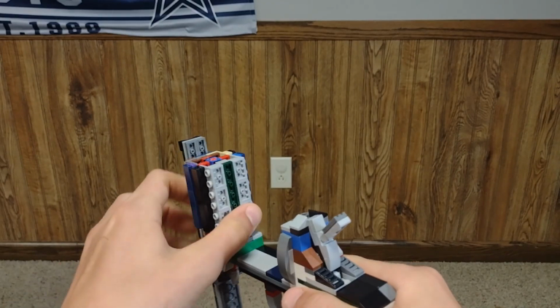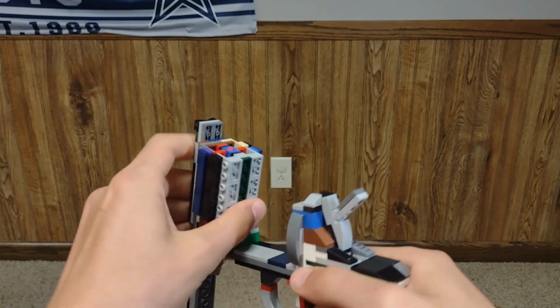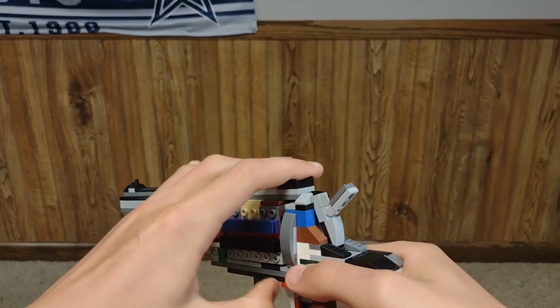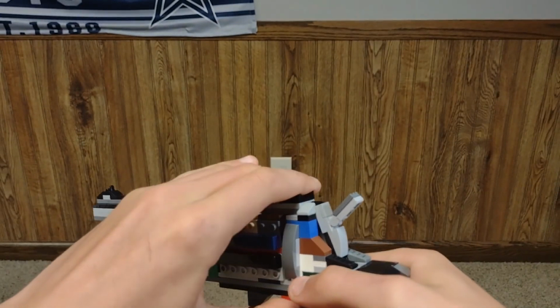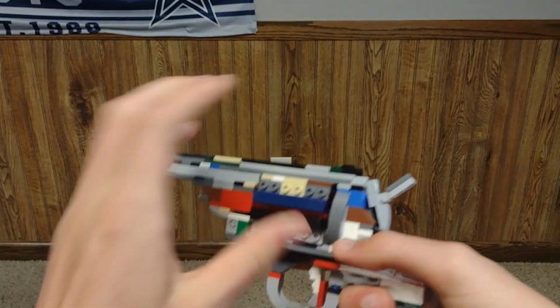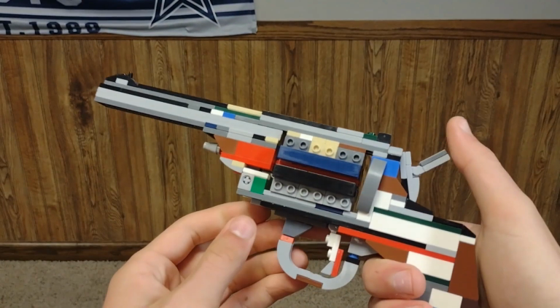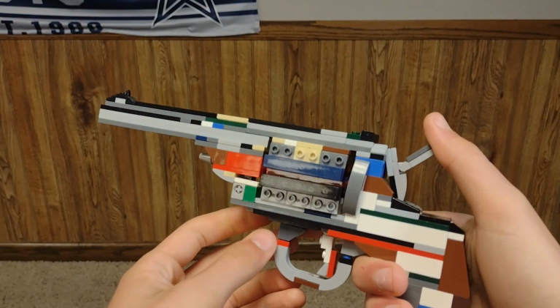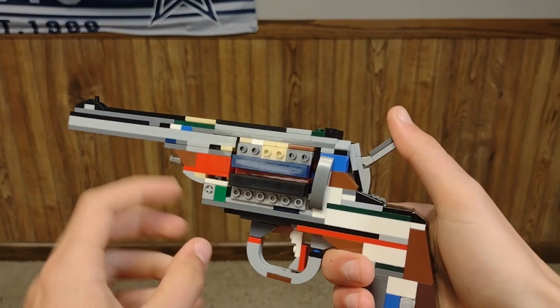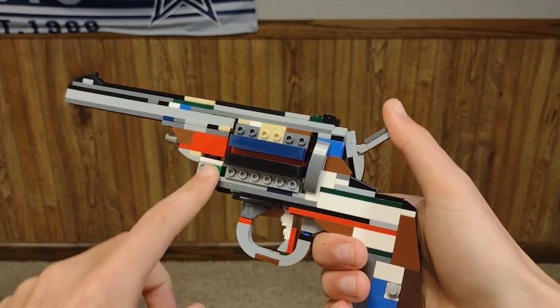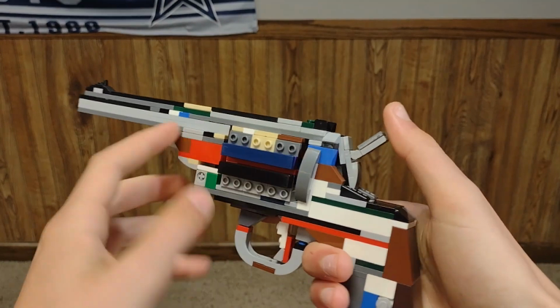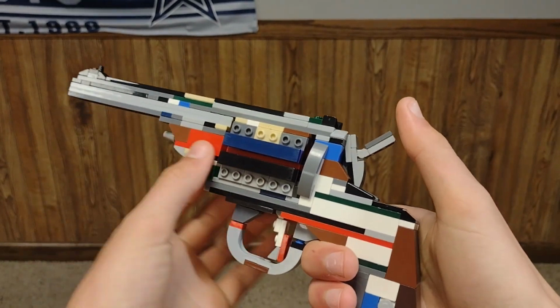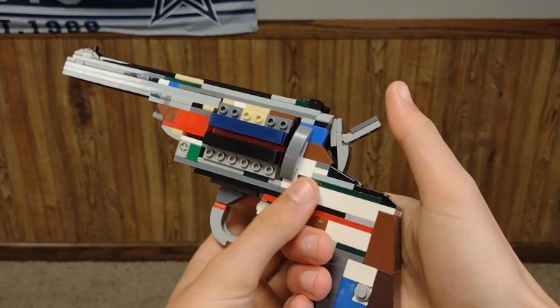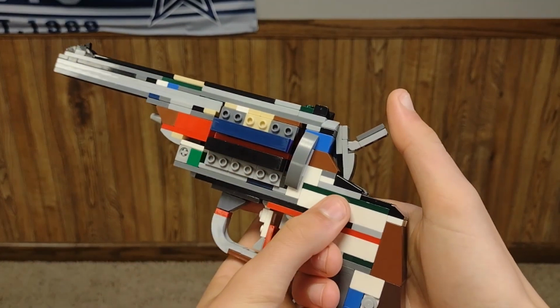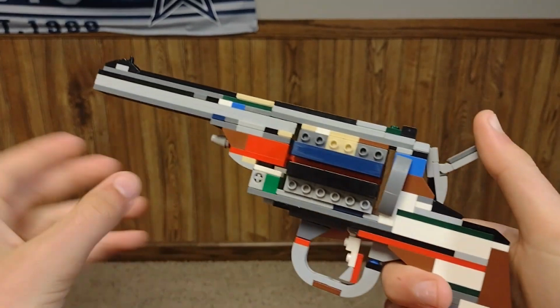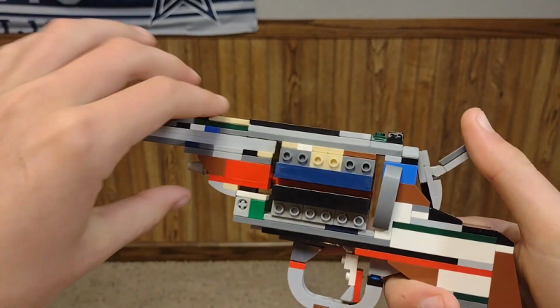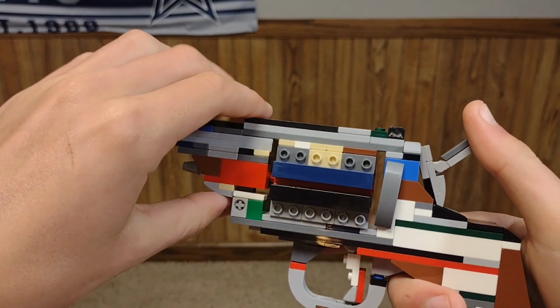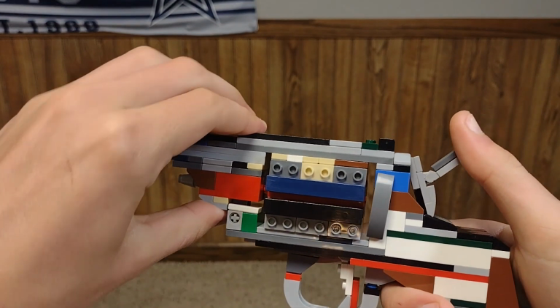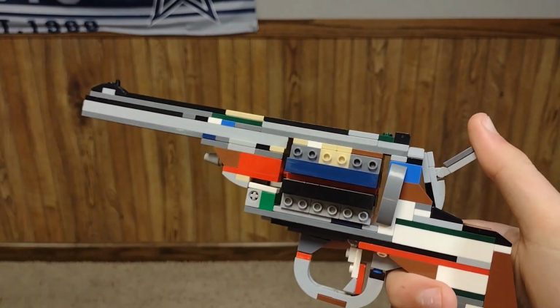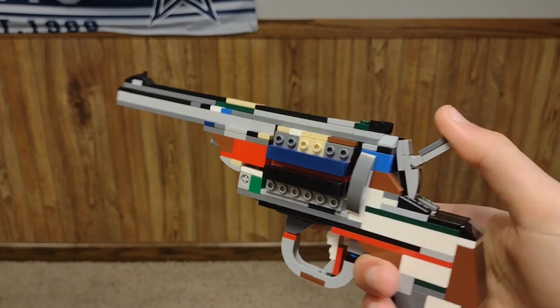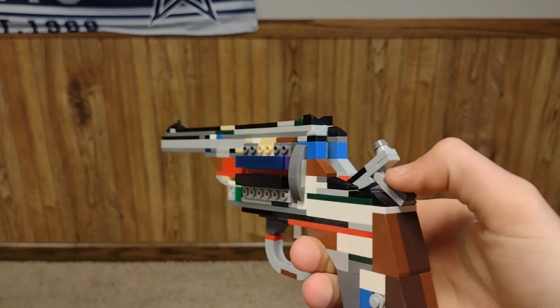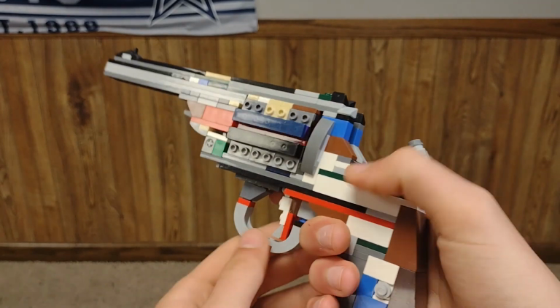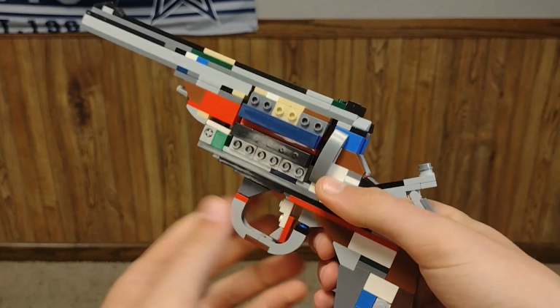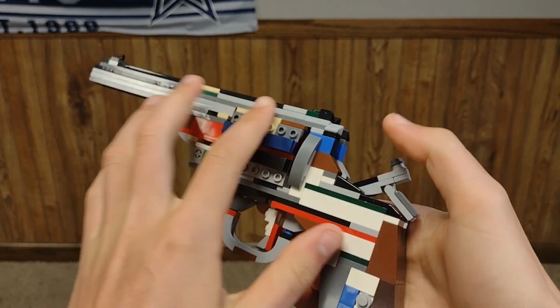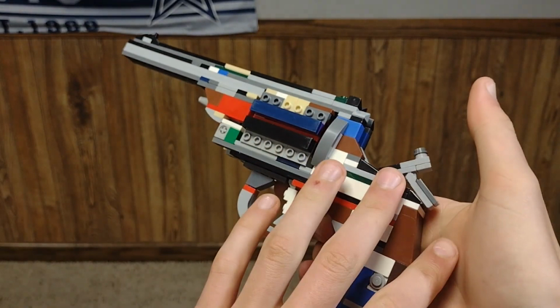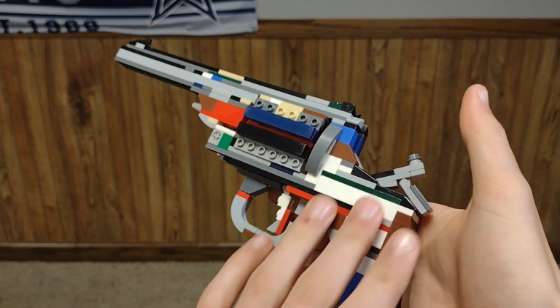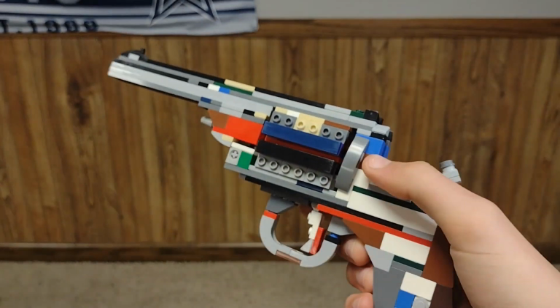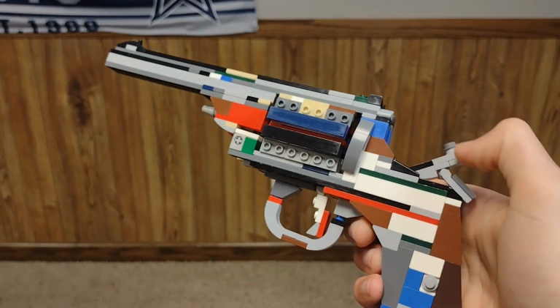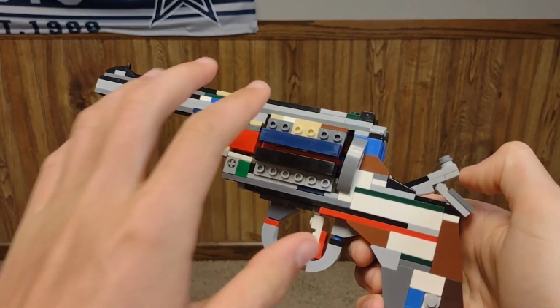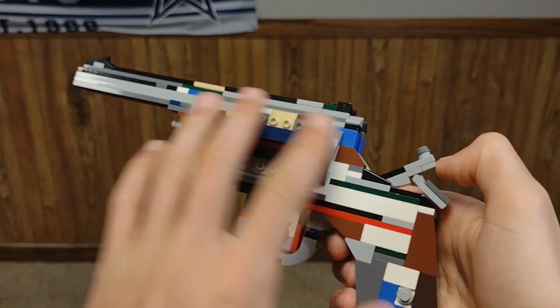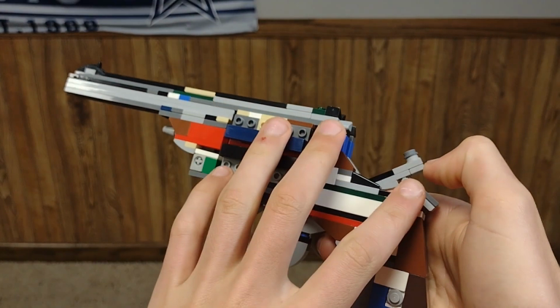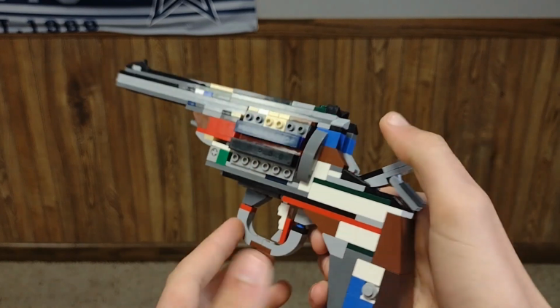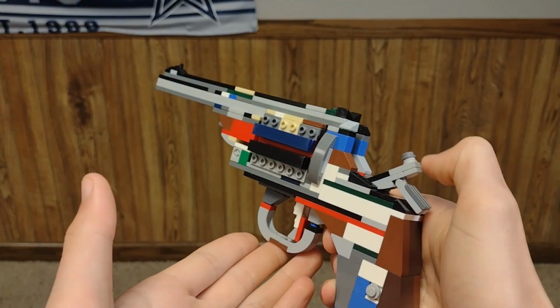At the end of the video I will show you how to build the revolver from the steps of the tutorial. But you have to go watch the tutorial video first to get all this done, and then I'll show you how to put it together because it's kind of complicated.